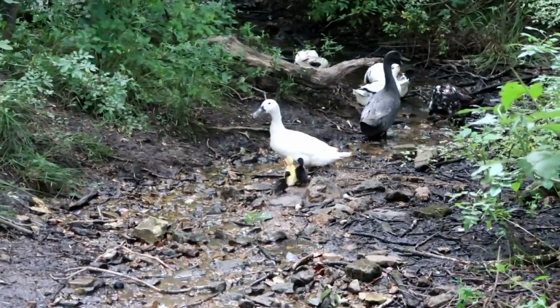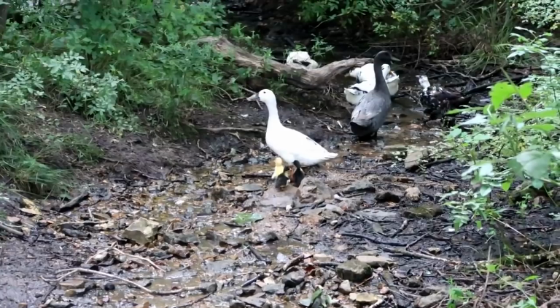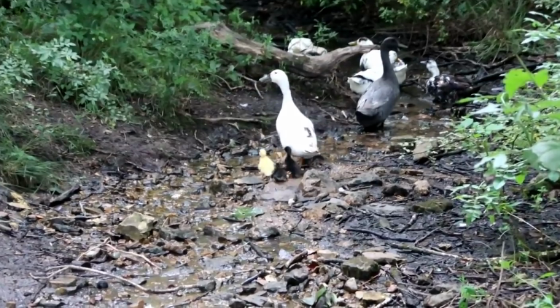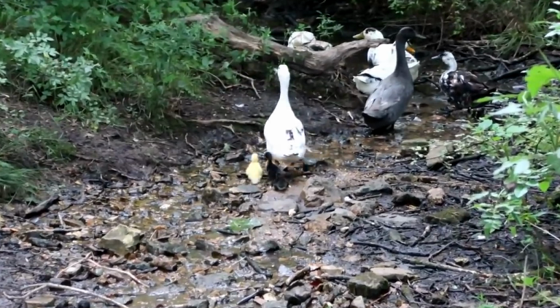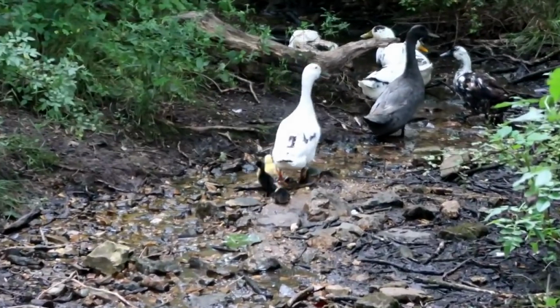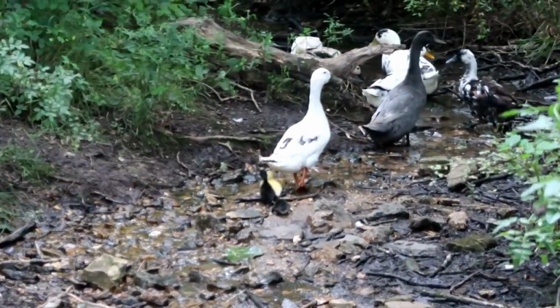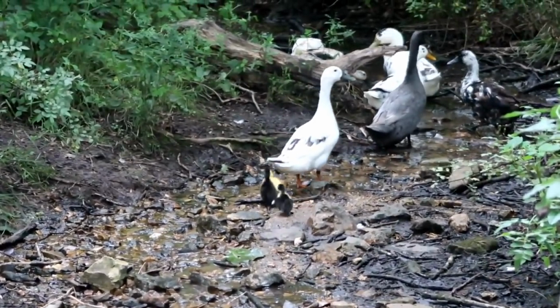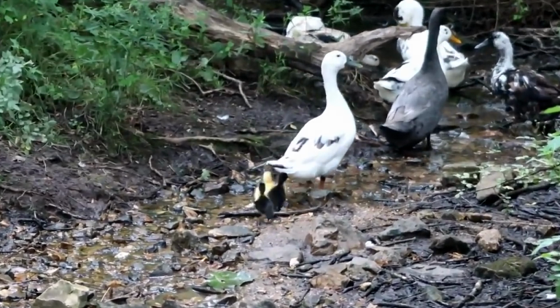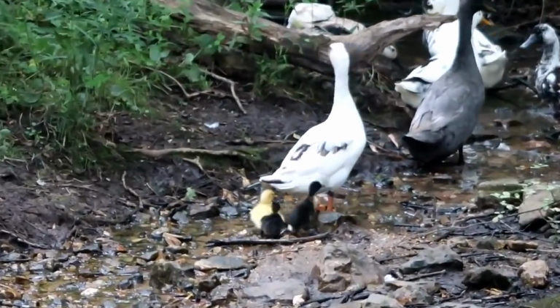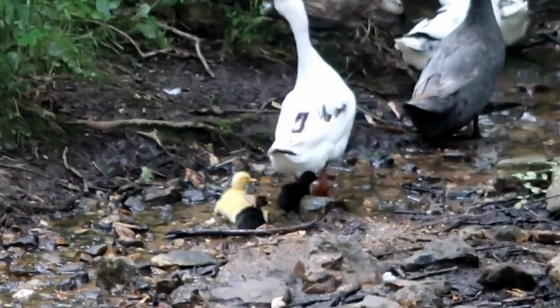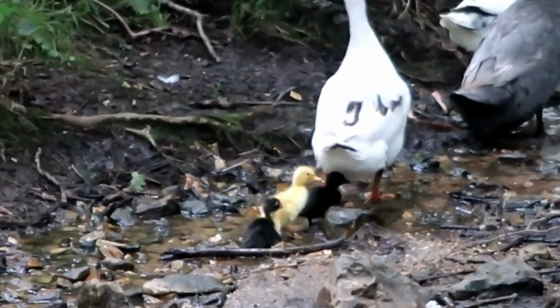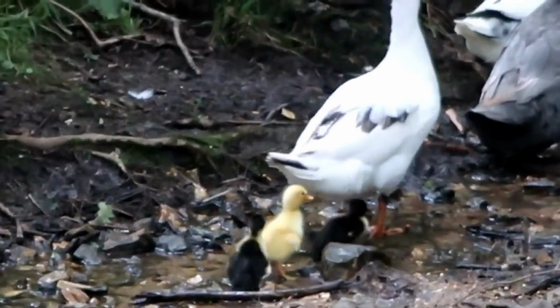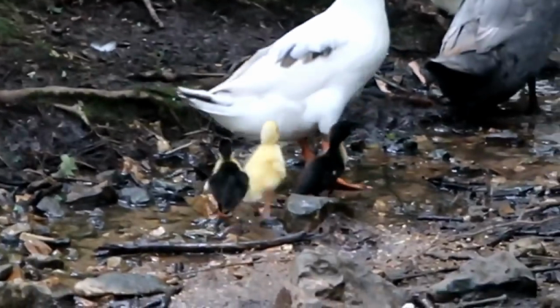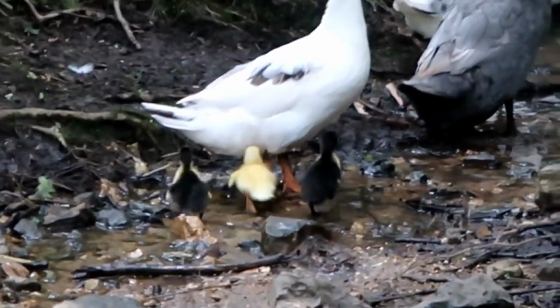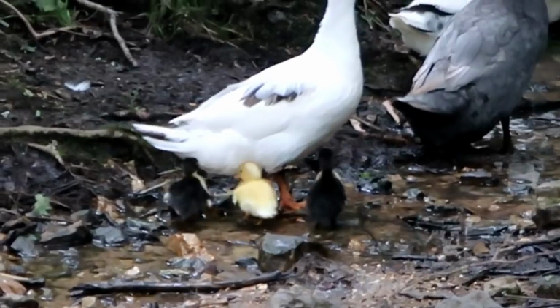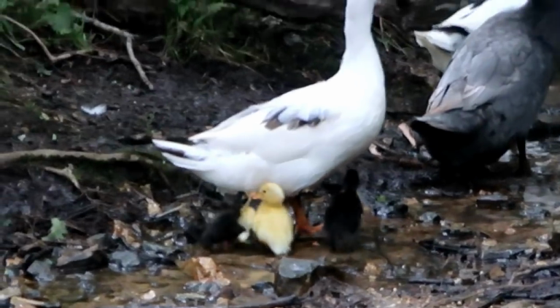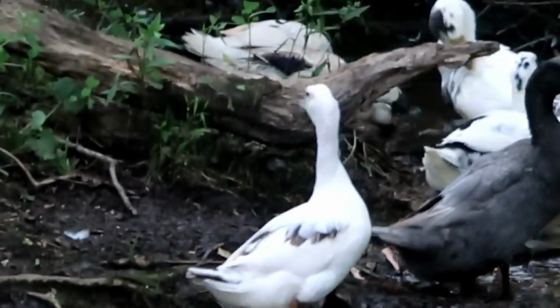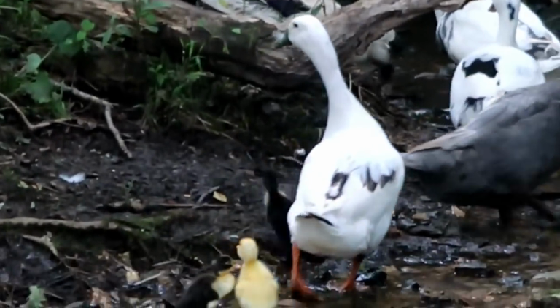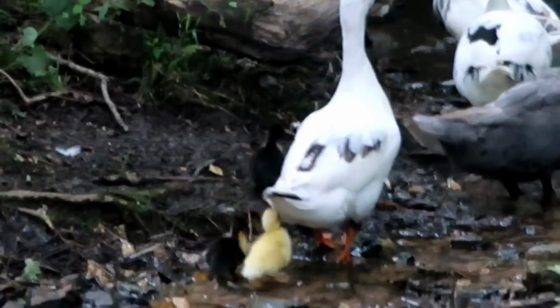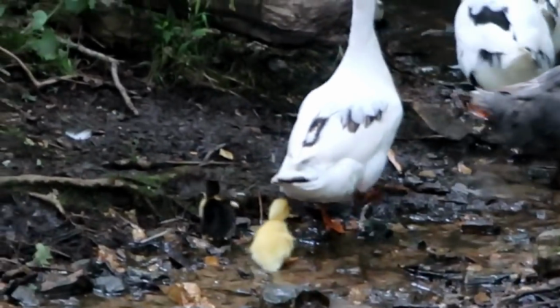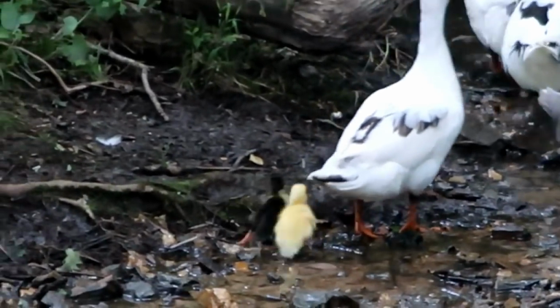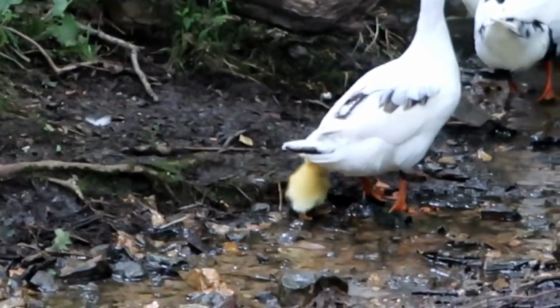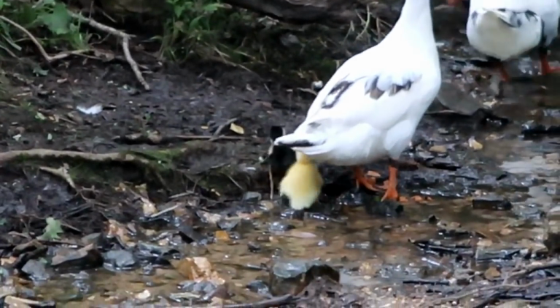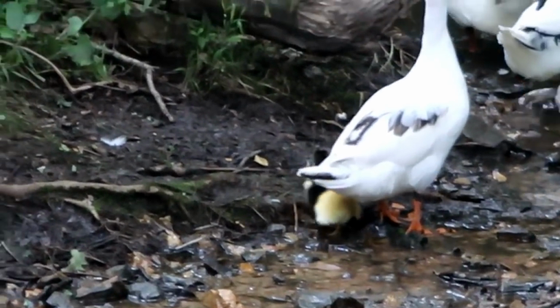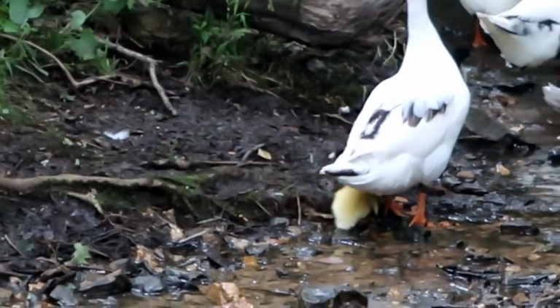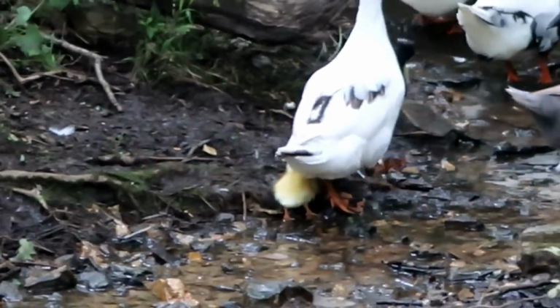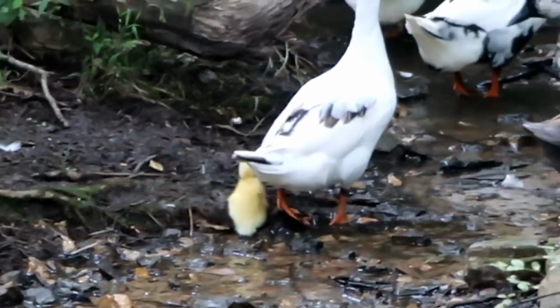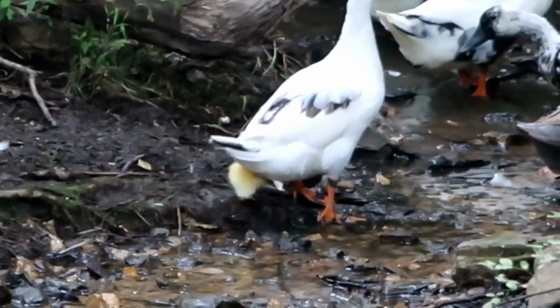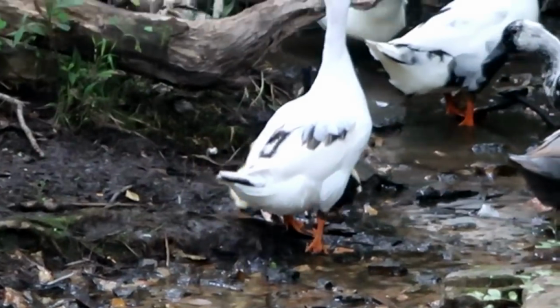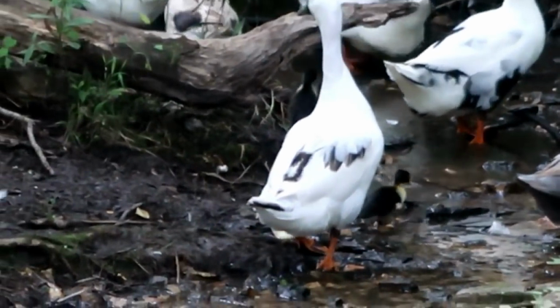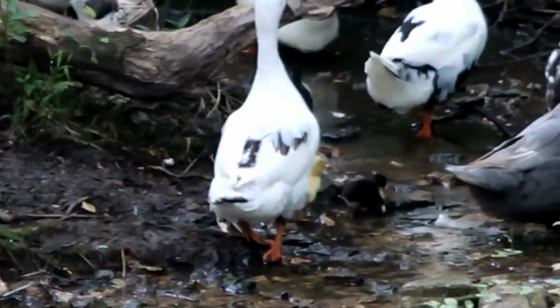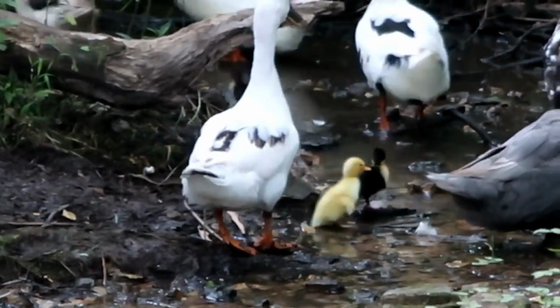We discovered three more ducklings. We didn't even know — I didn't know she was sitting. She came down here to the spring and there we were. So cute.